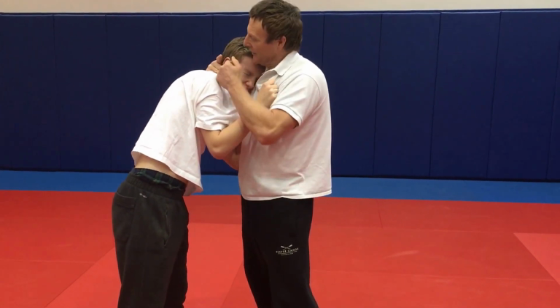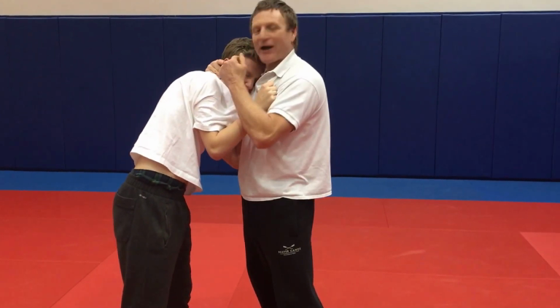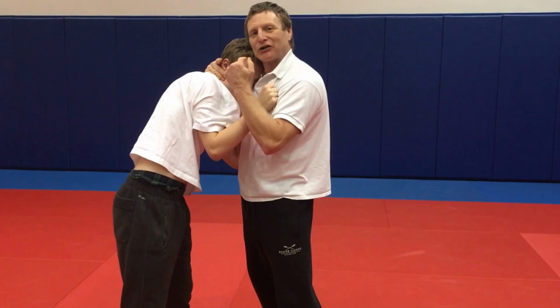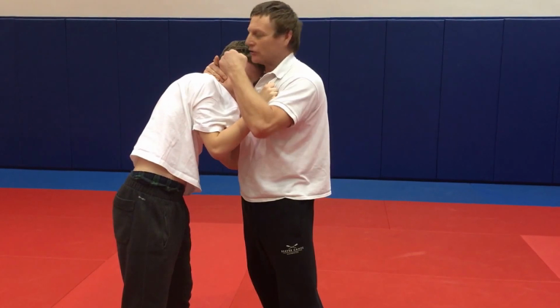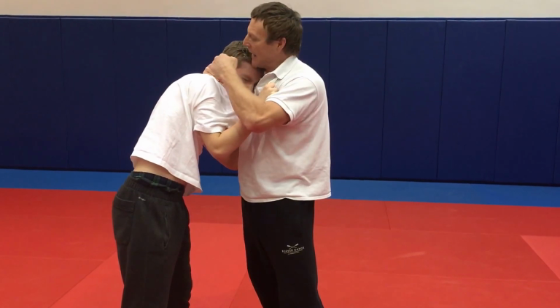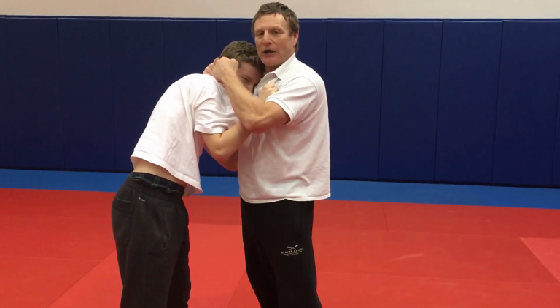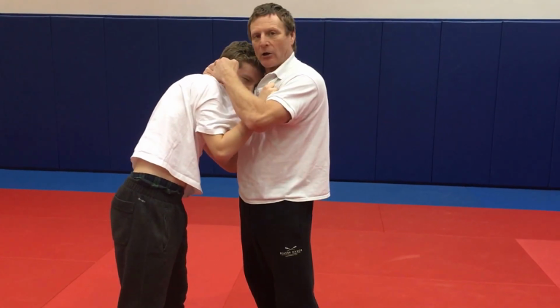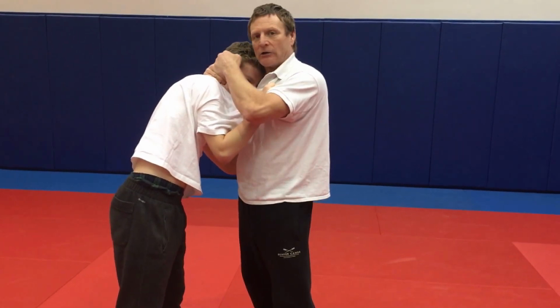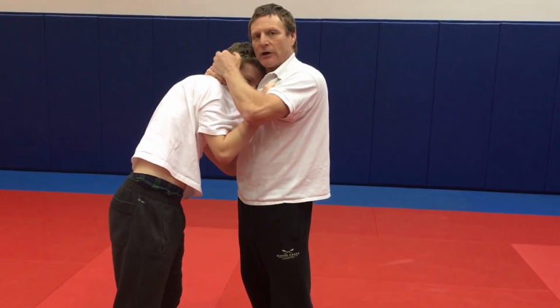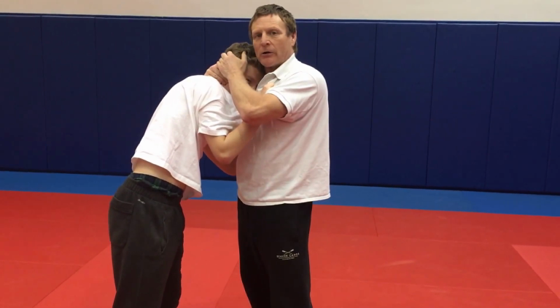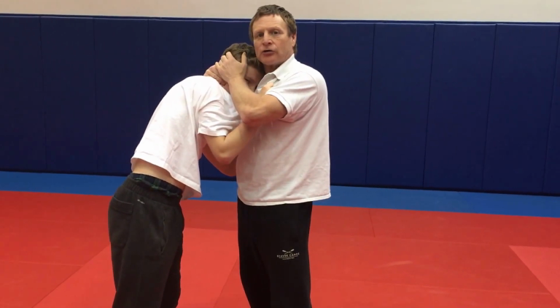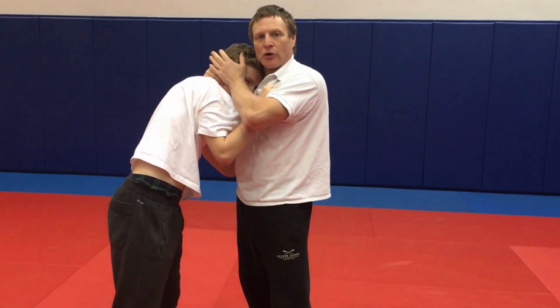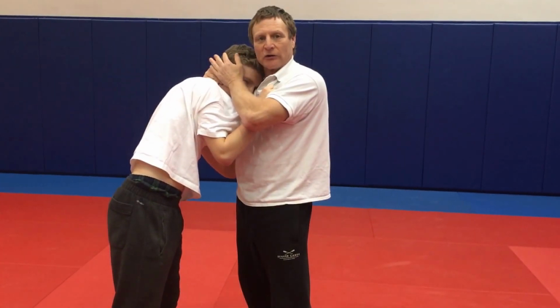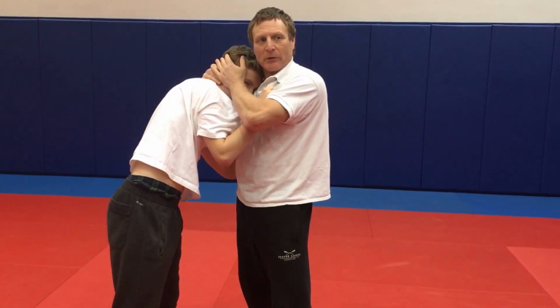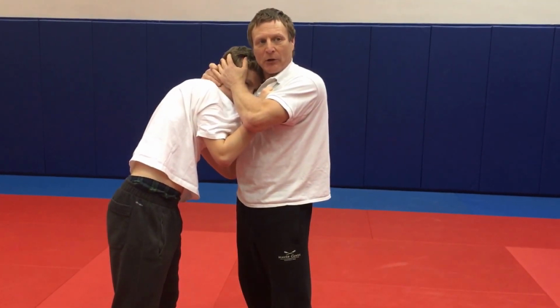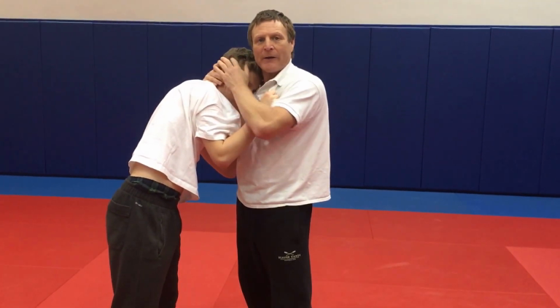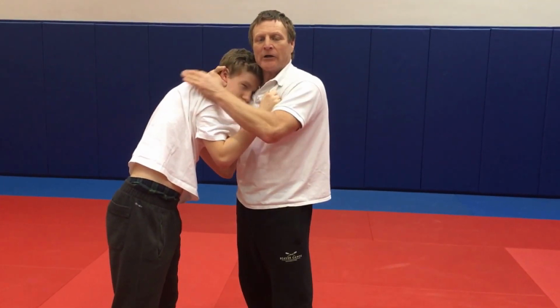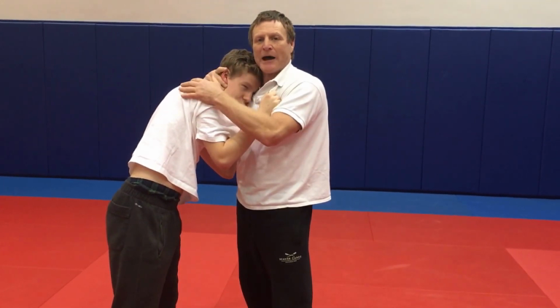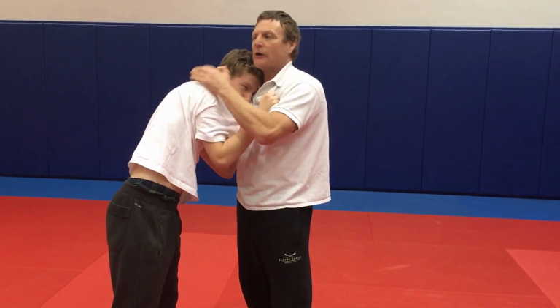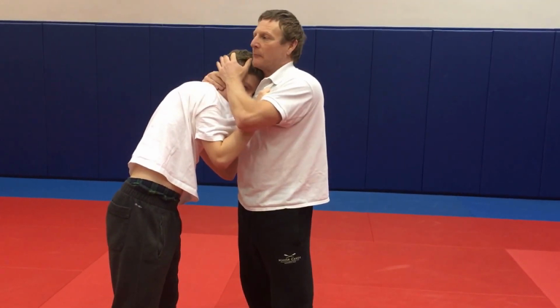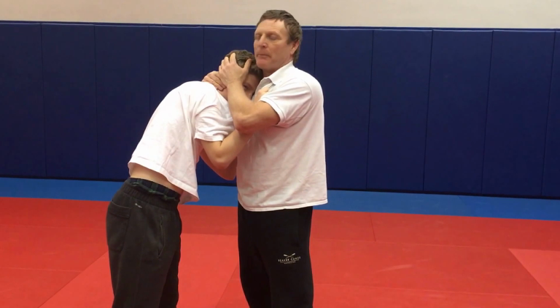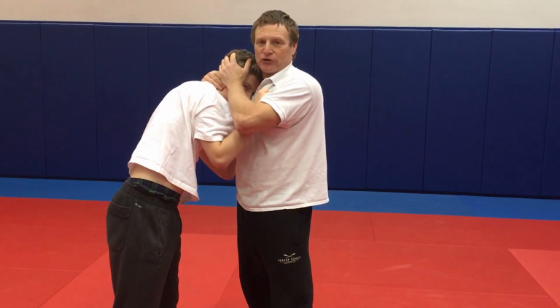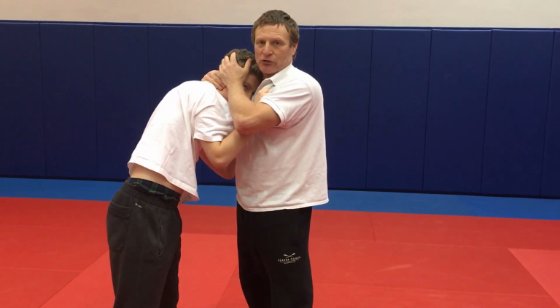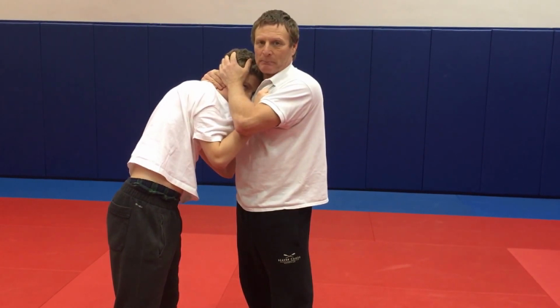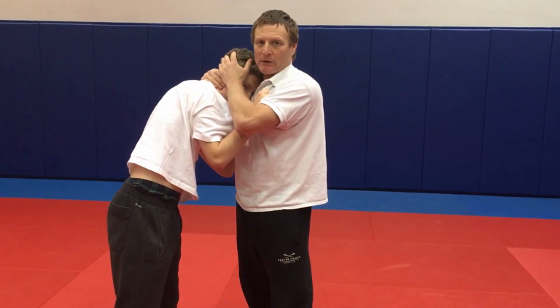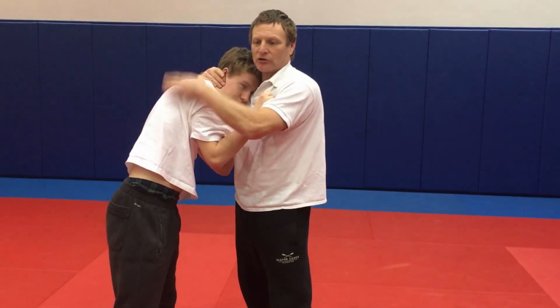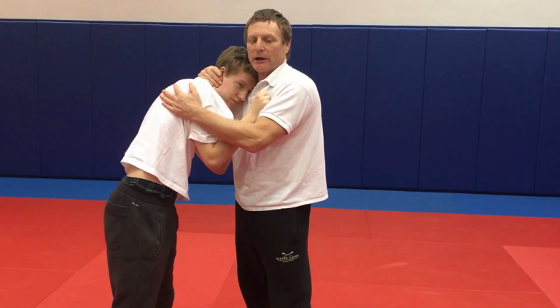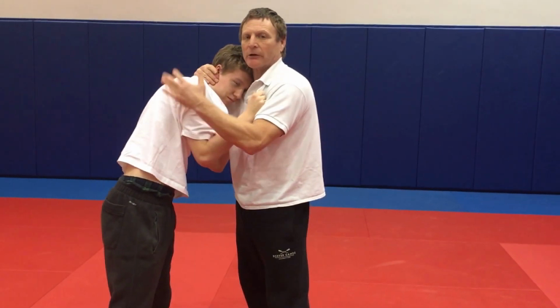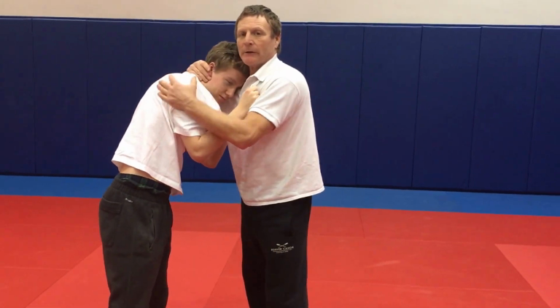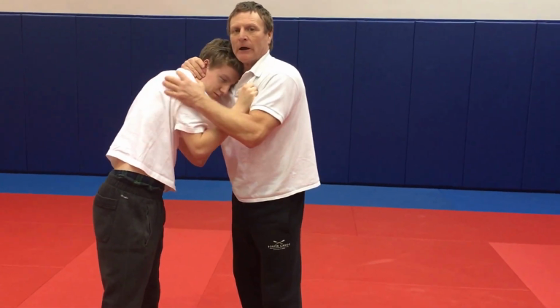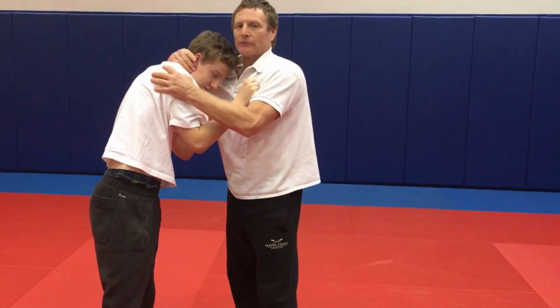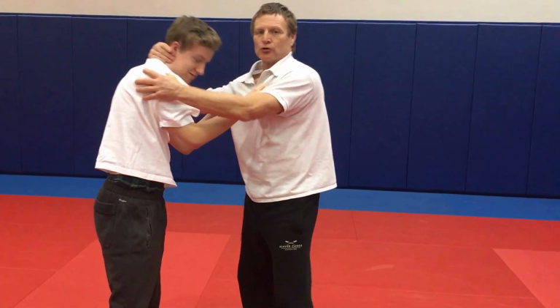What that does is jam air into the ear, destroying the labyrinth and his balance, and potentially popping the eardrum — causing pain and a lot of confusion.